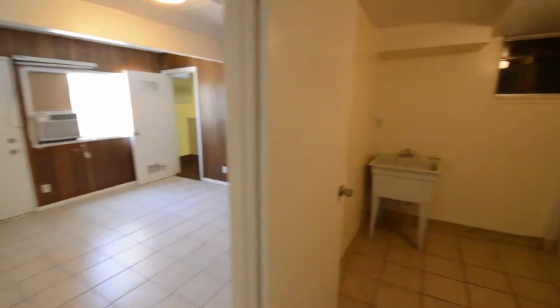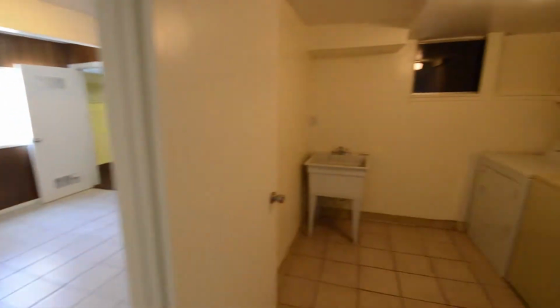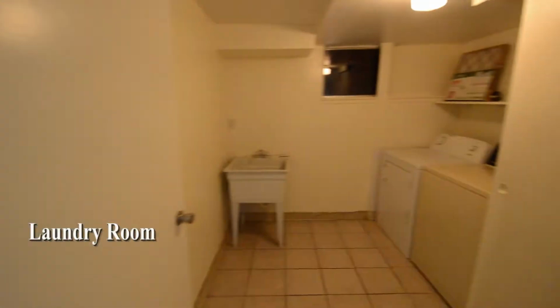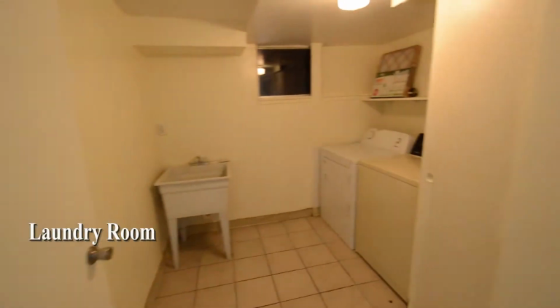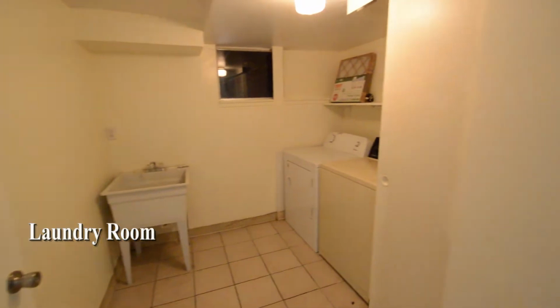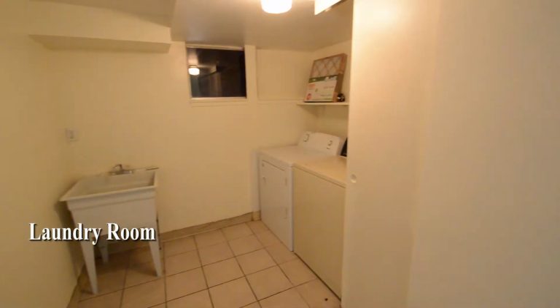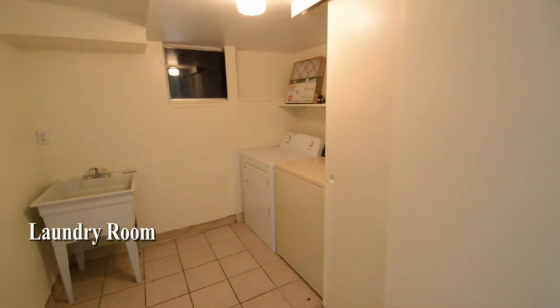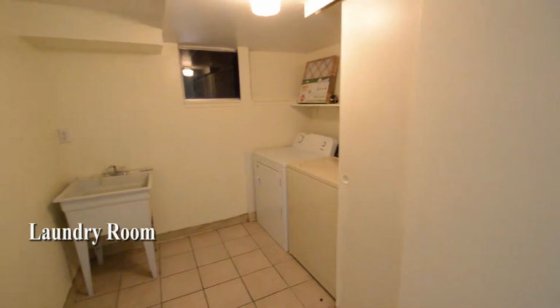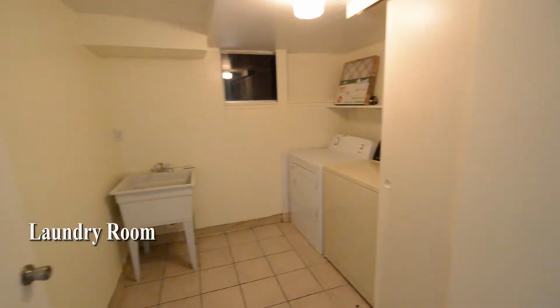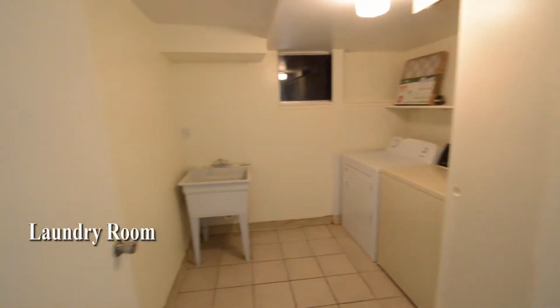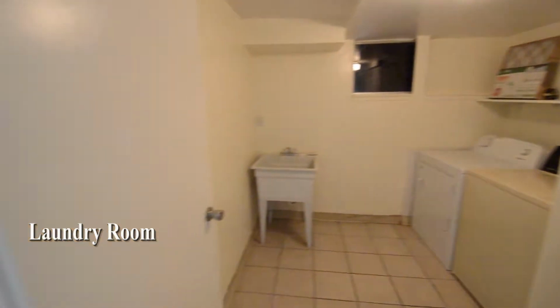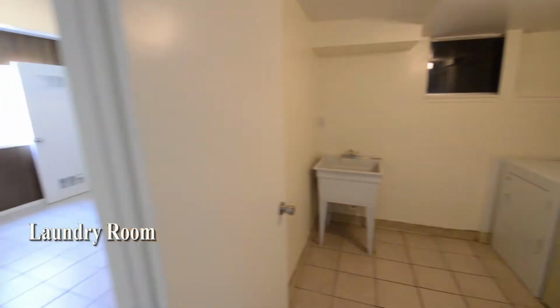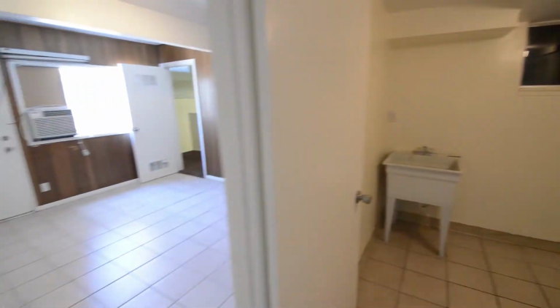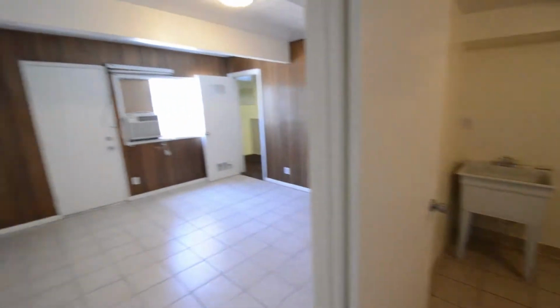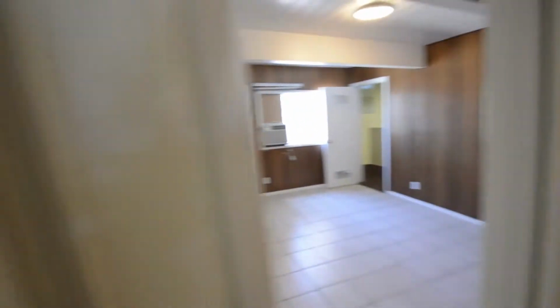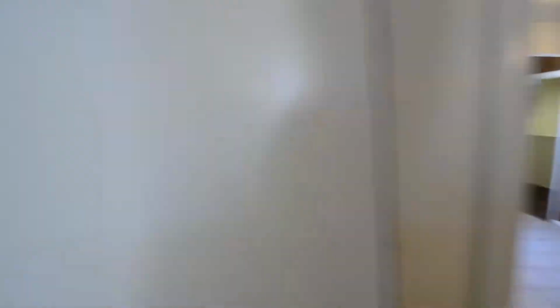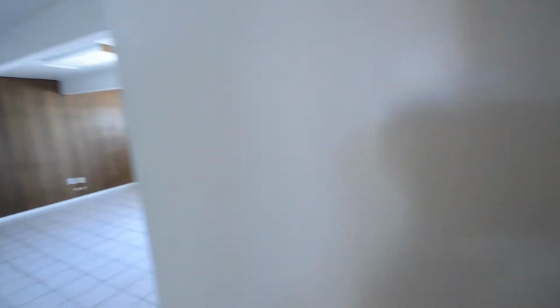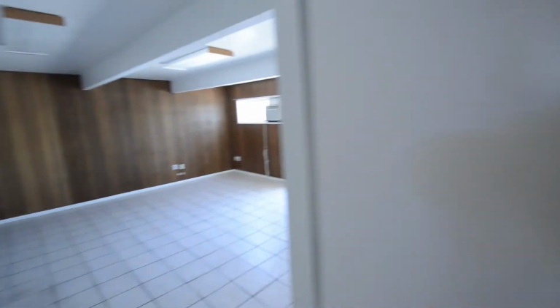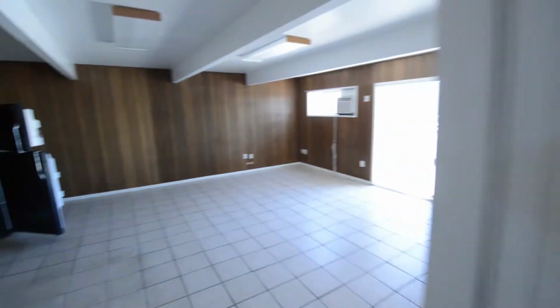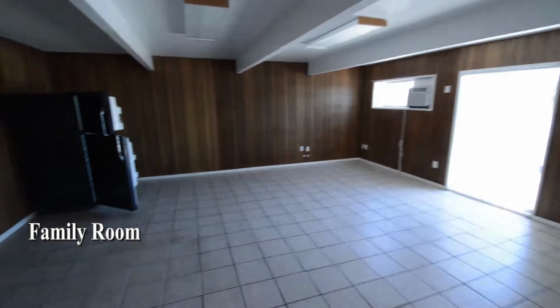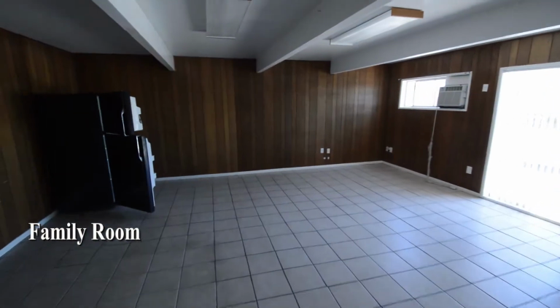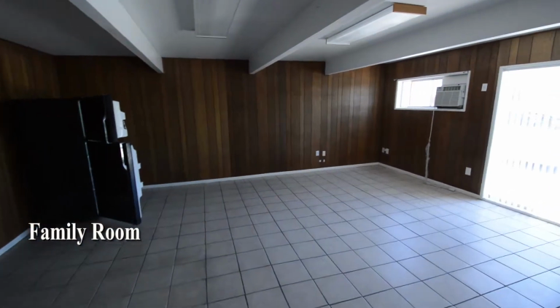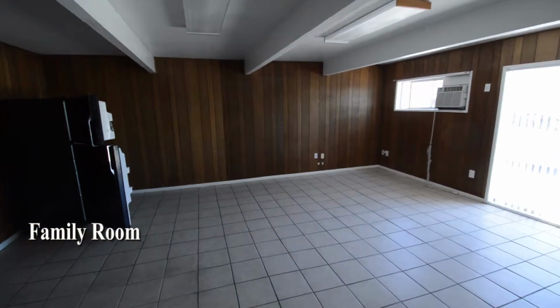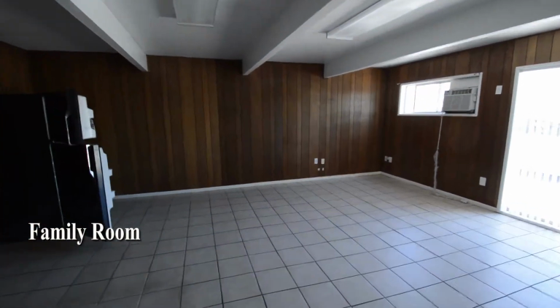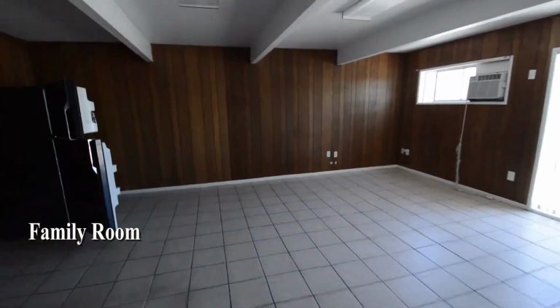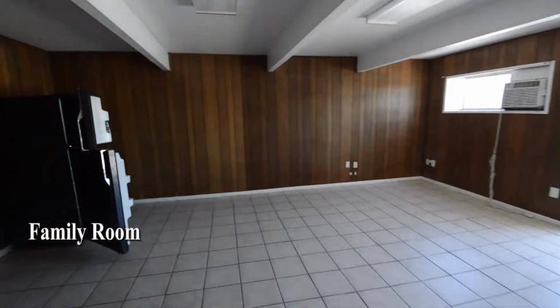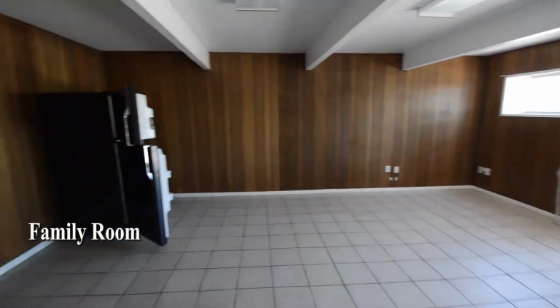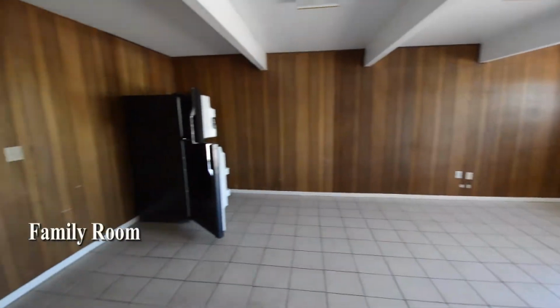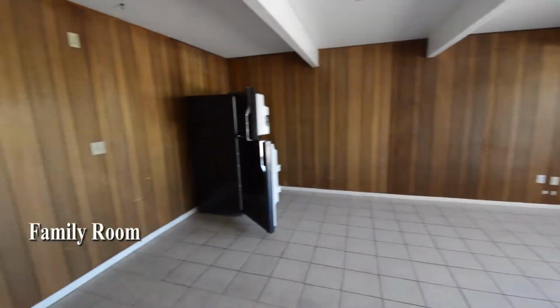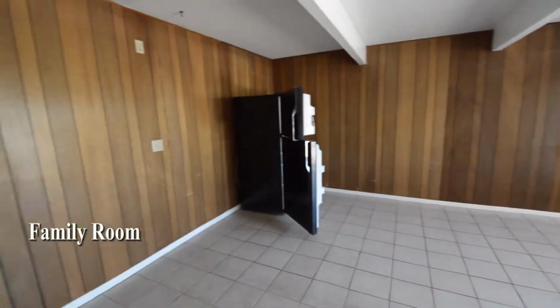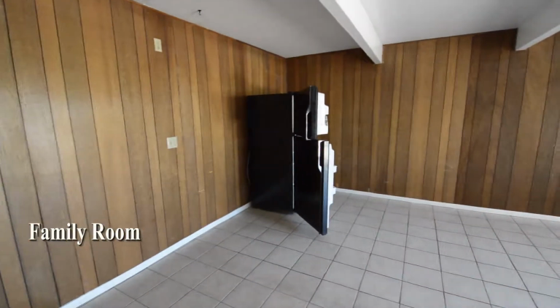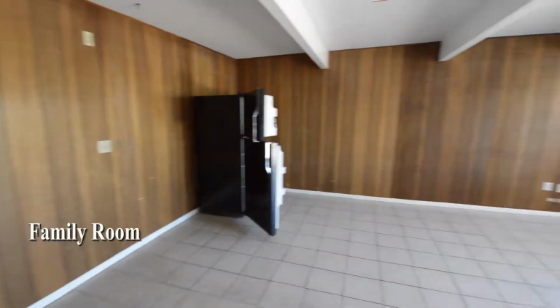The laundry room is downstairs and comes with the washer and dryer included in the rent. The family room is downstairs and has tile flooring and an outside entrance.